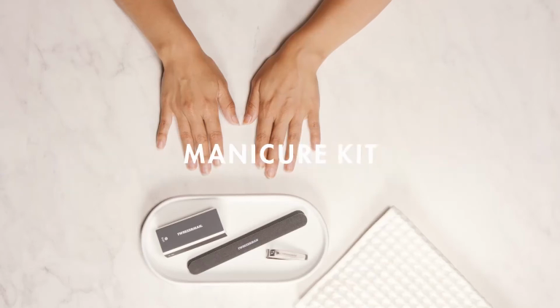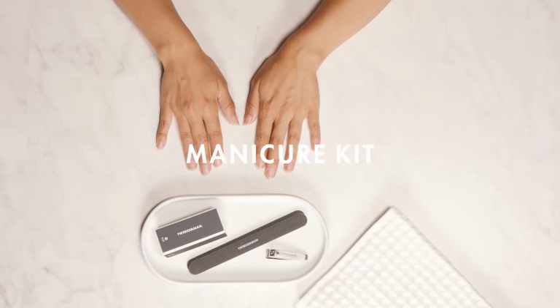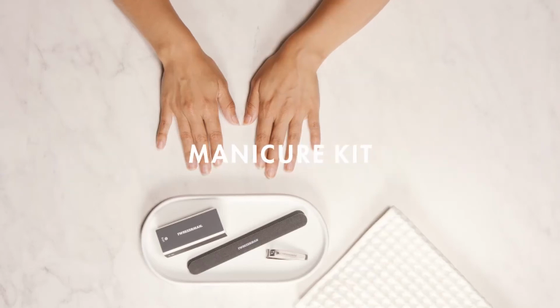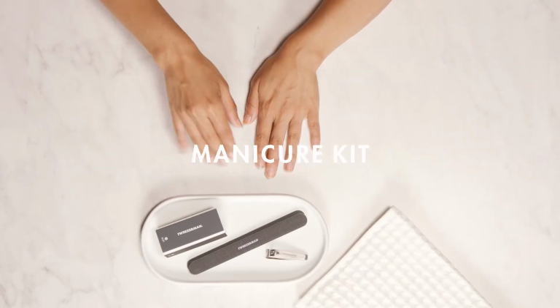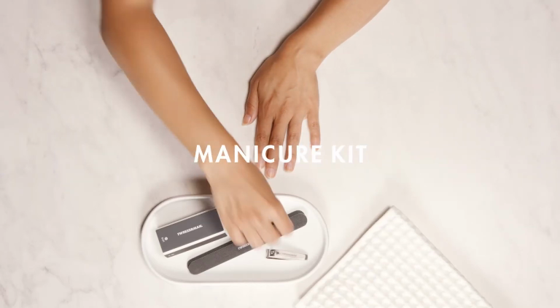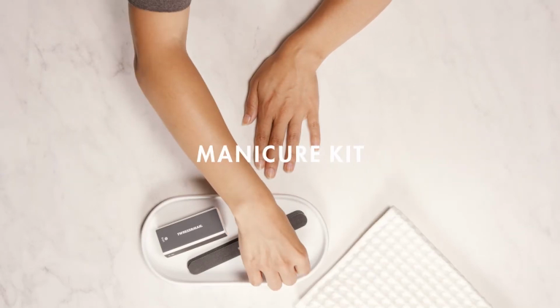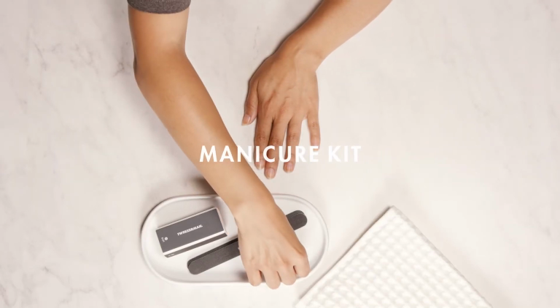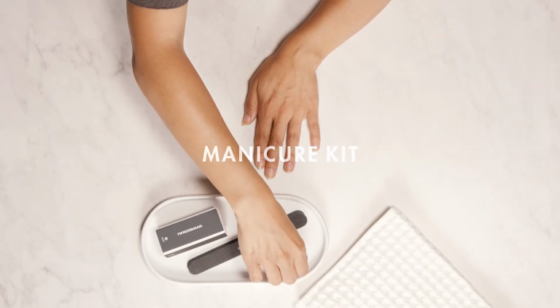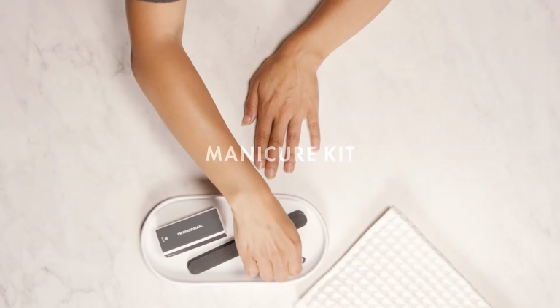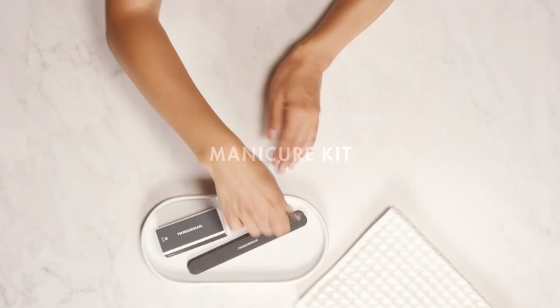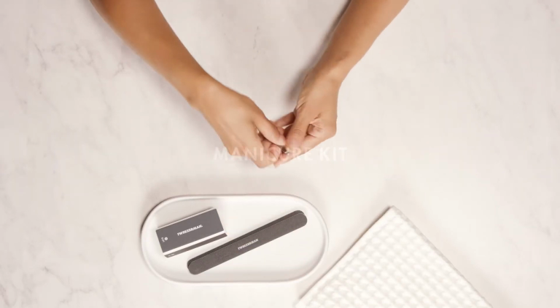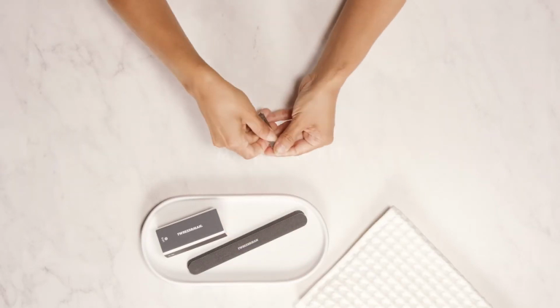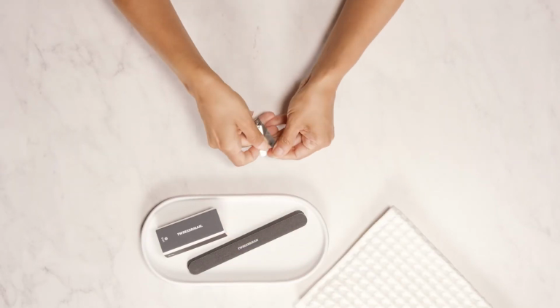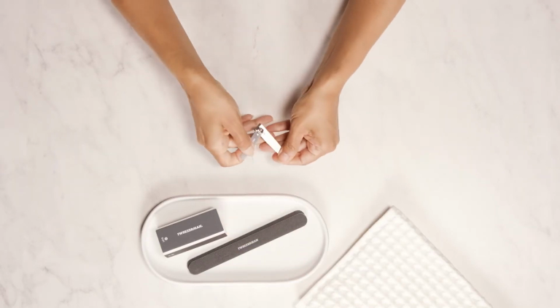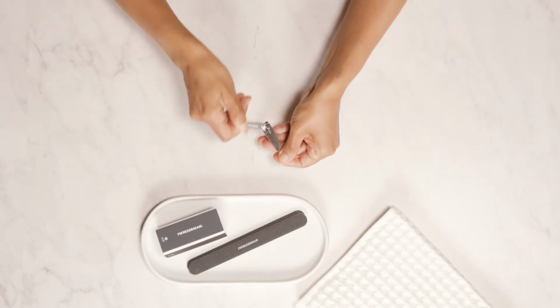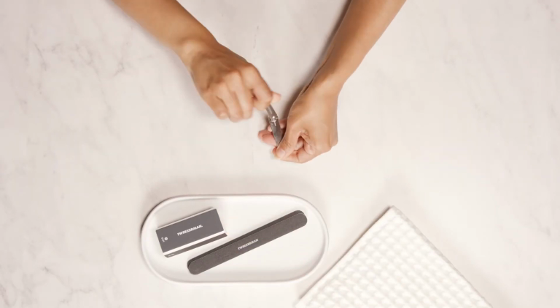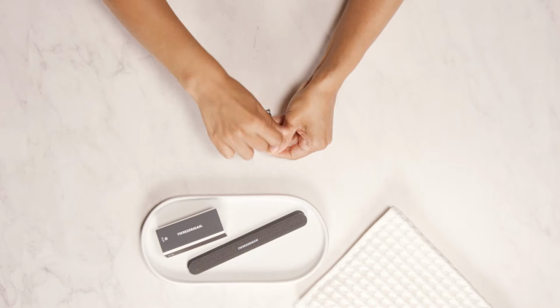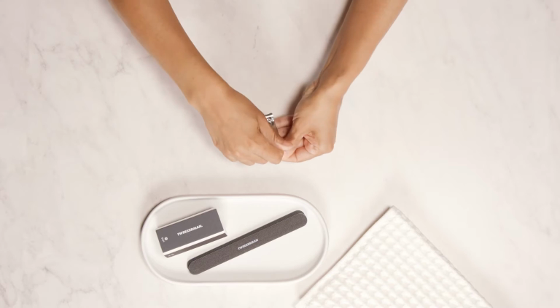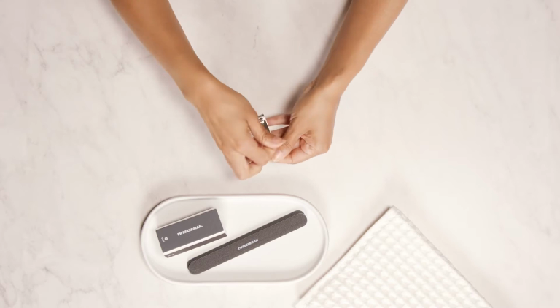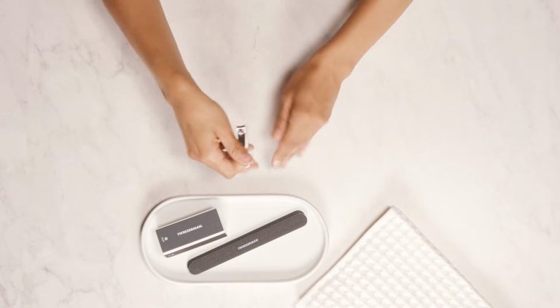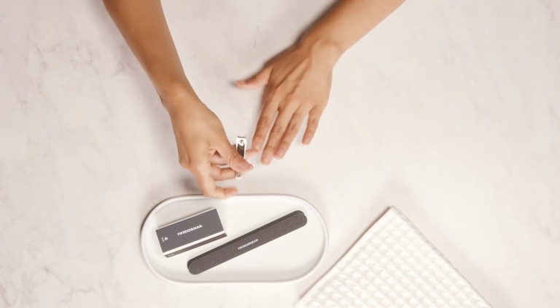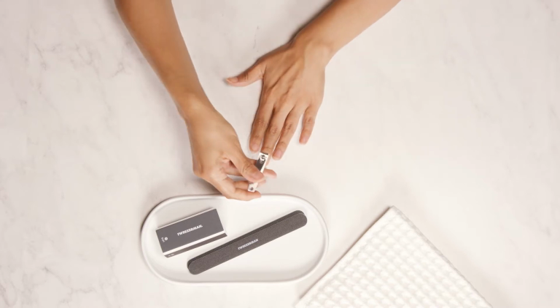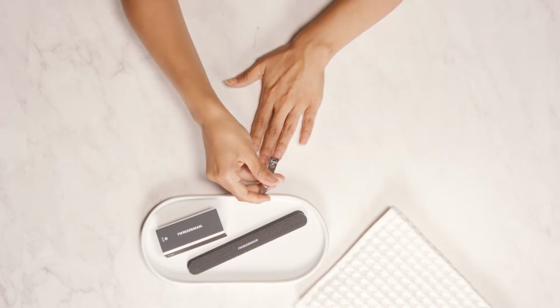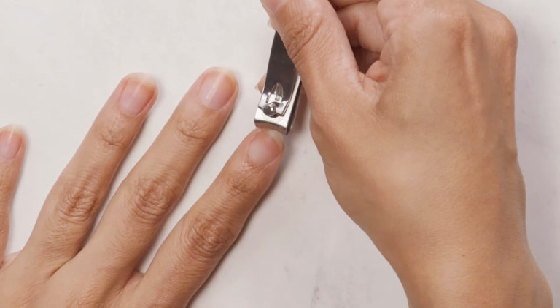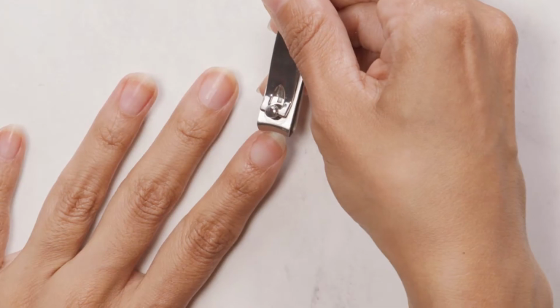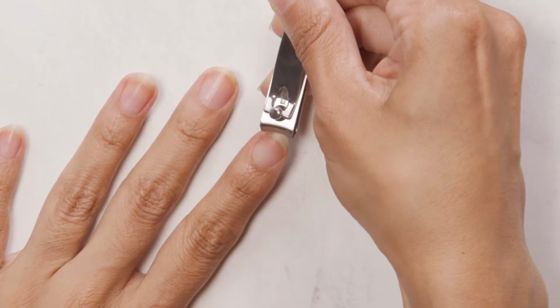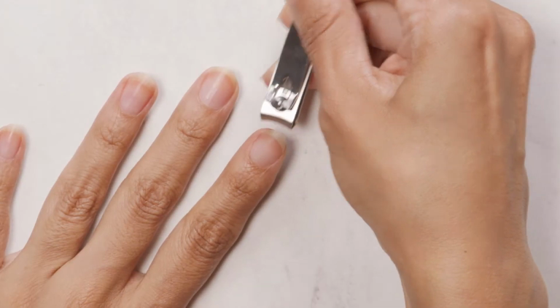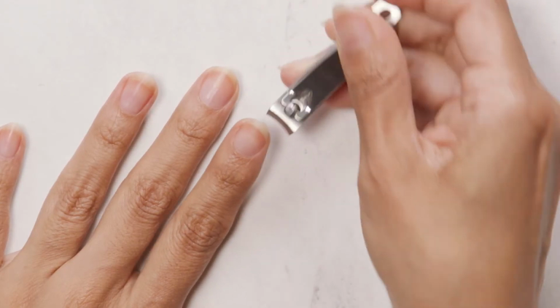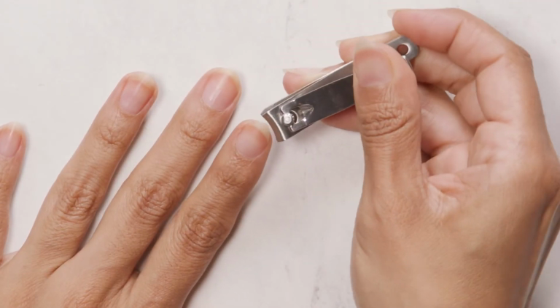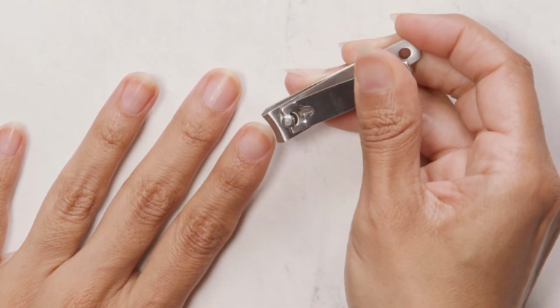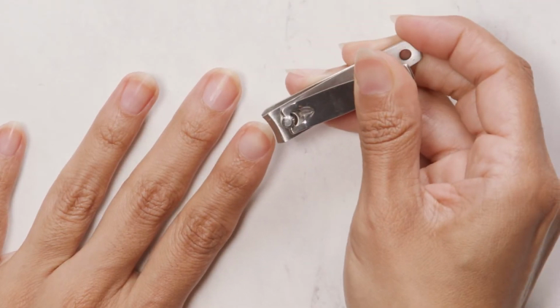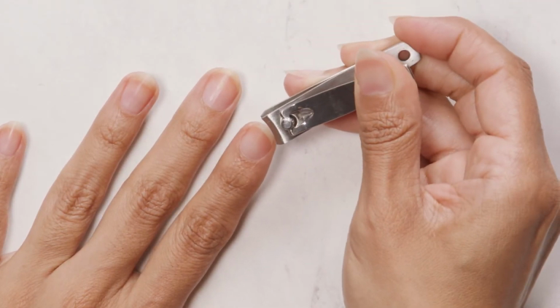The manicure kit has all the essential tools to care for your nails from the comfort of your home. This kit includes a stainless steel nail clipper, two nail files, and a nail buffer.